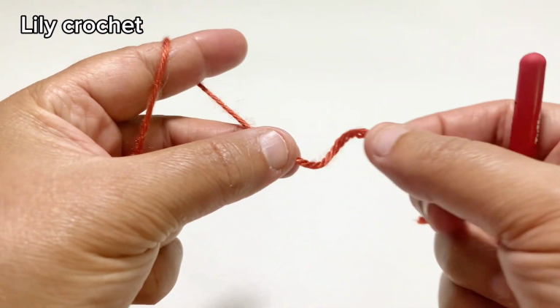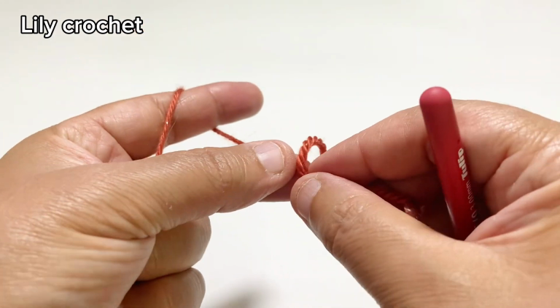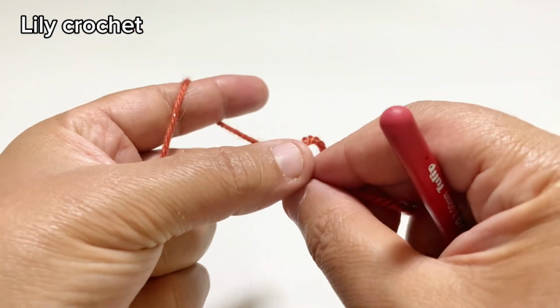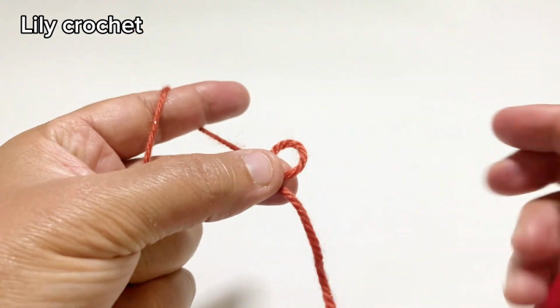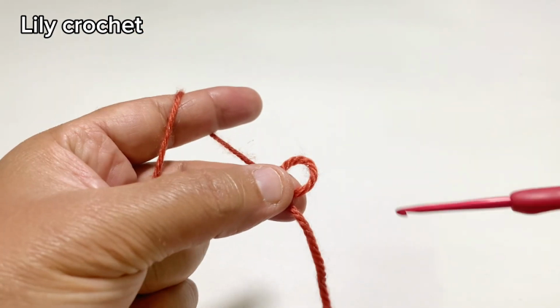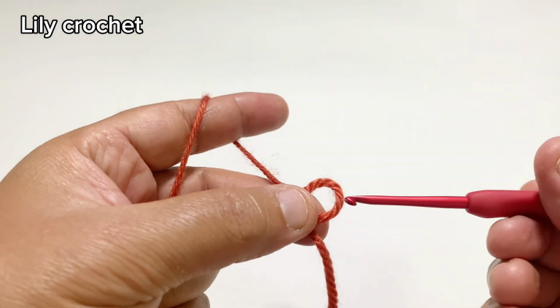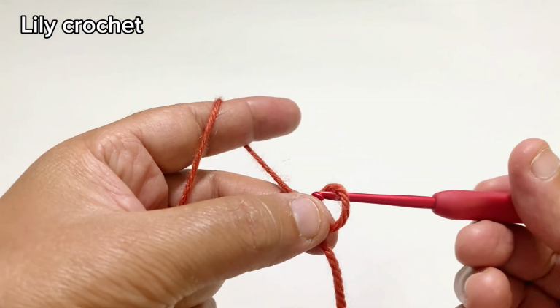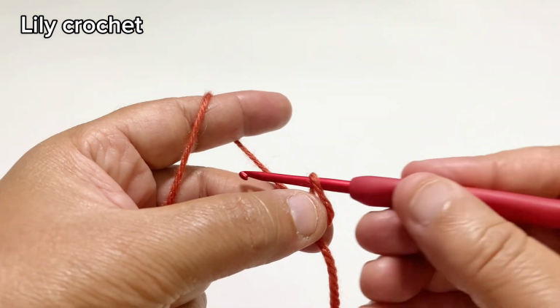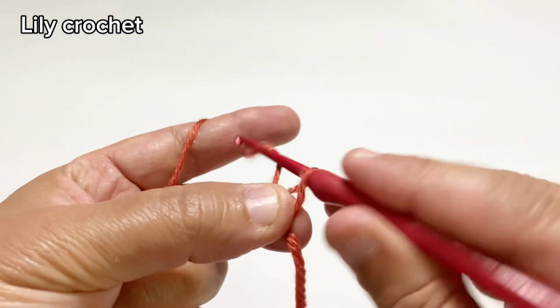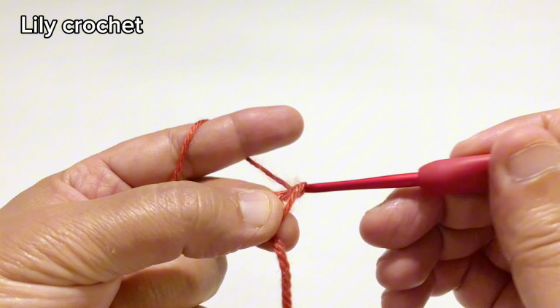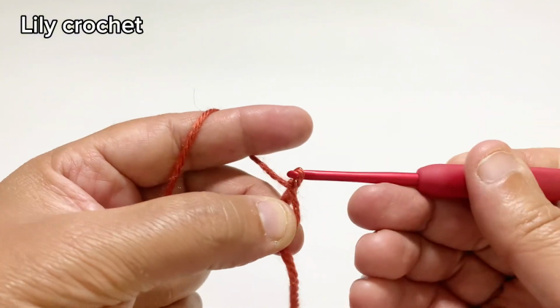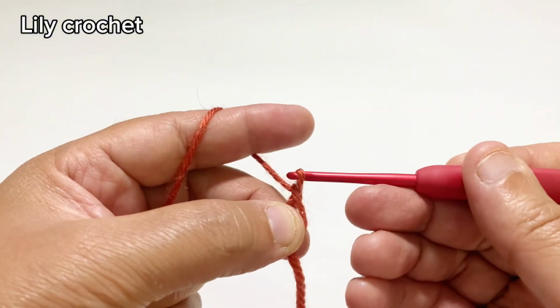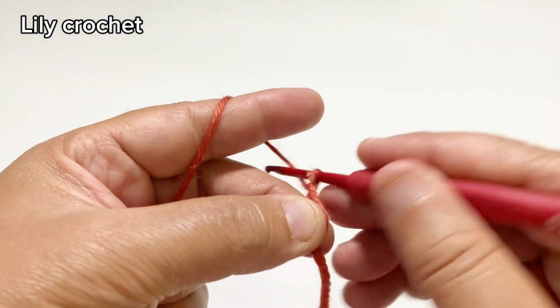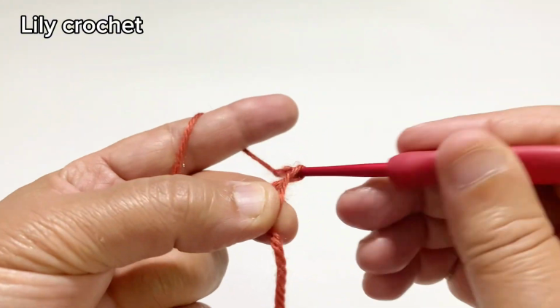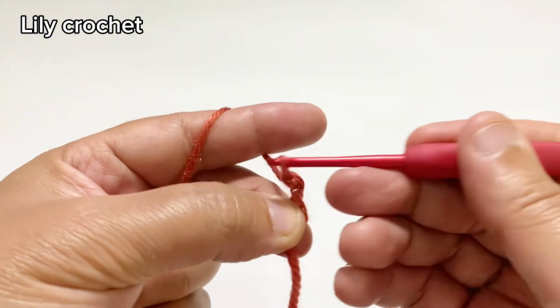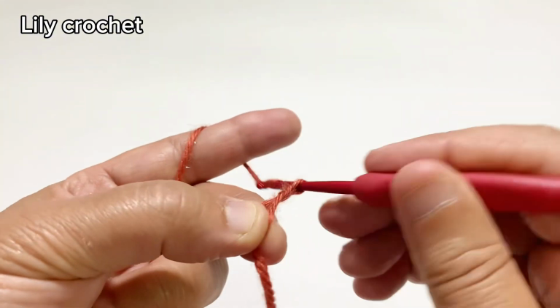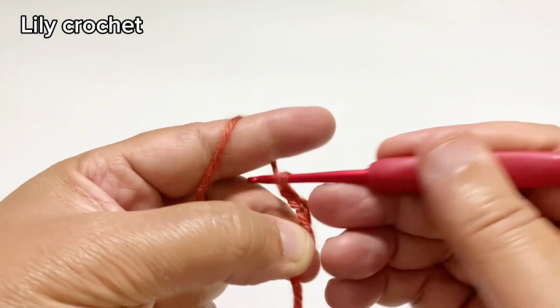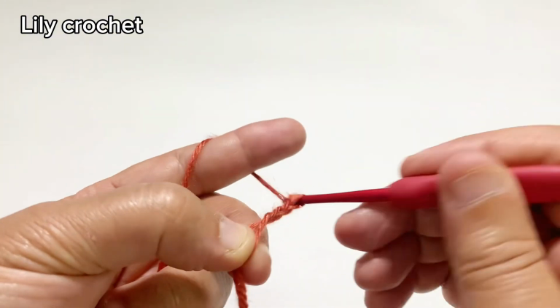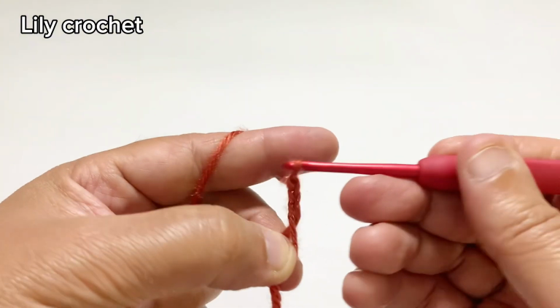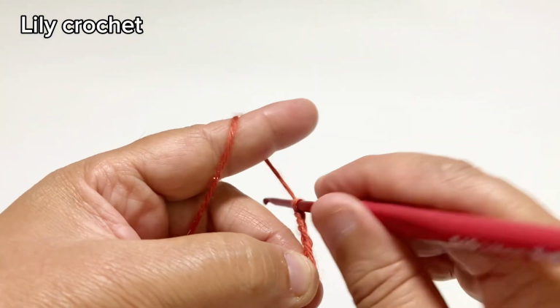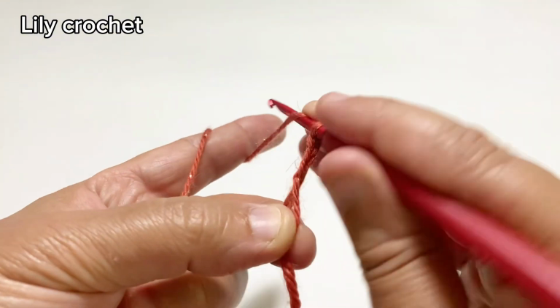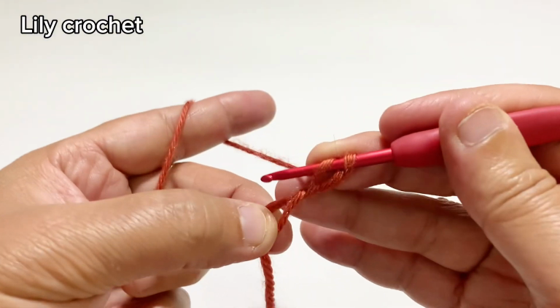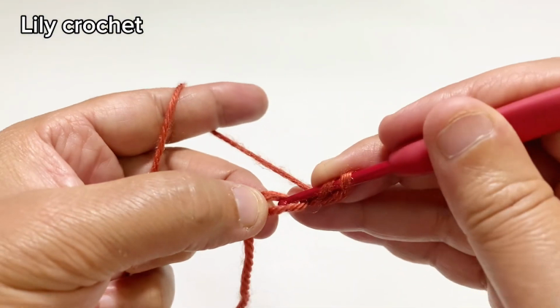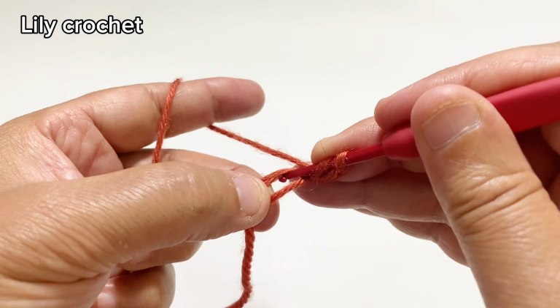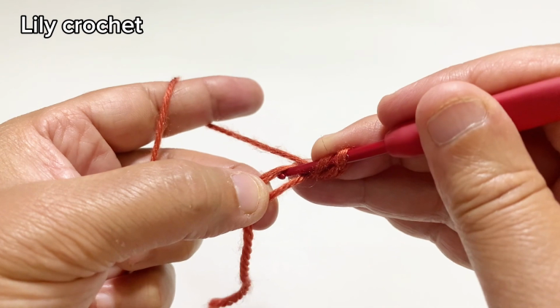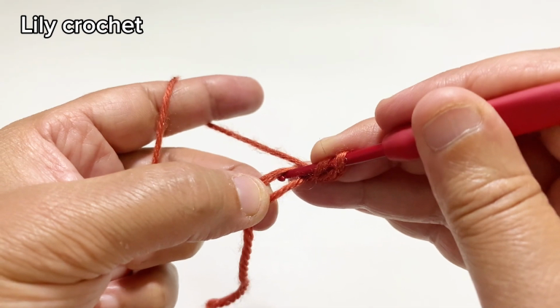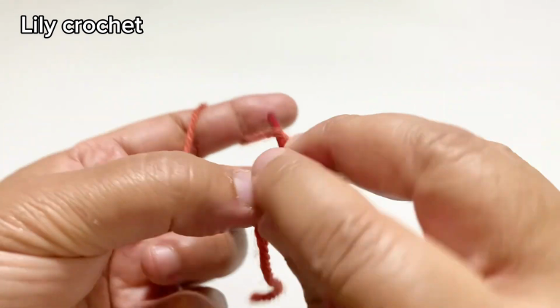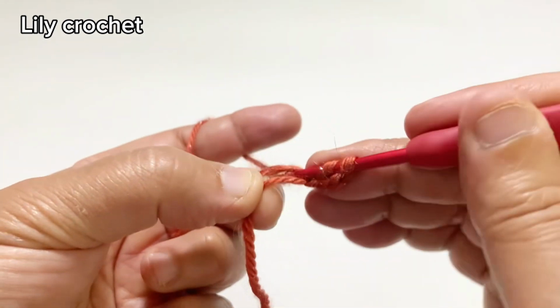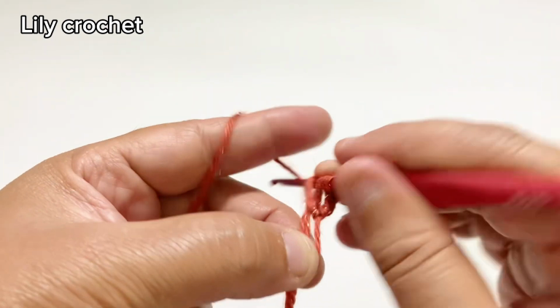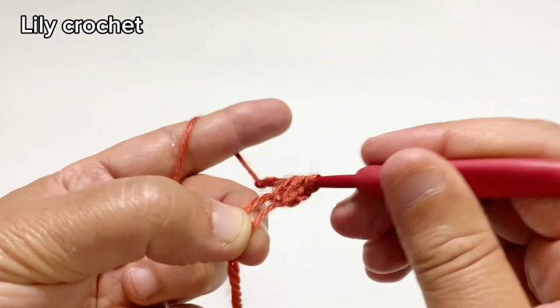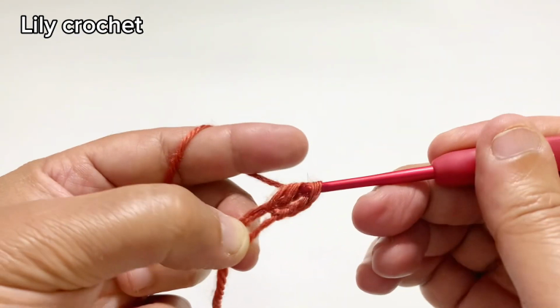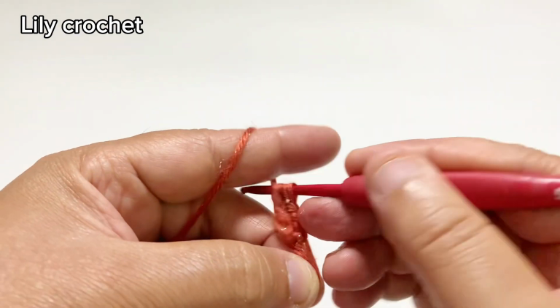Let's do a magic circle. Then we'll do three chains. After this we'll do 12 double crochet inside this circle.